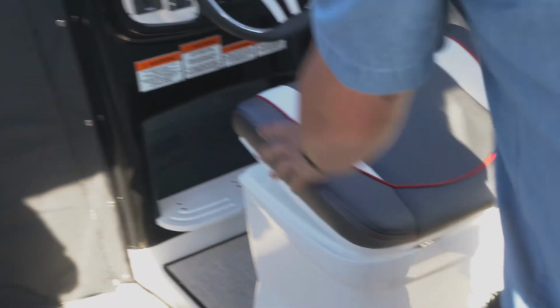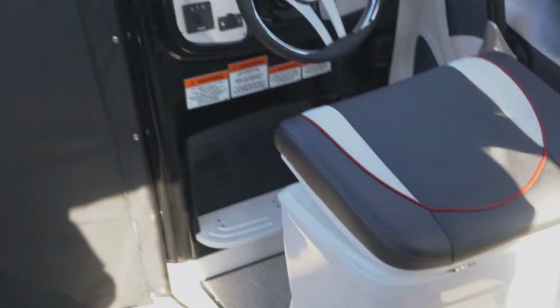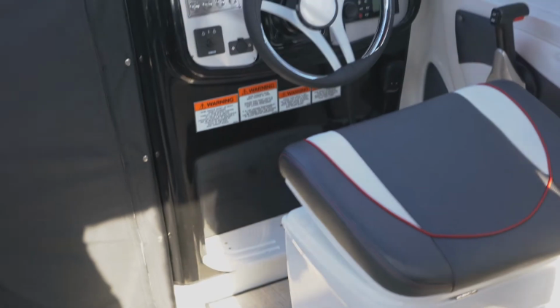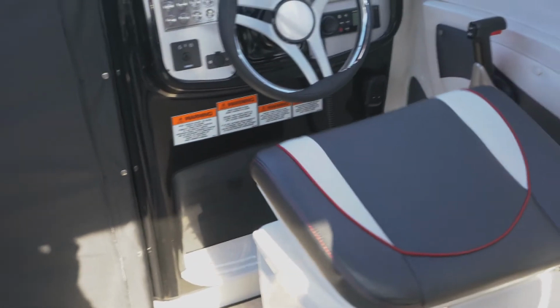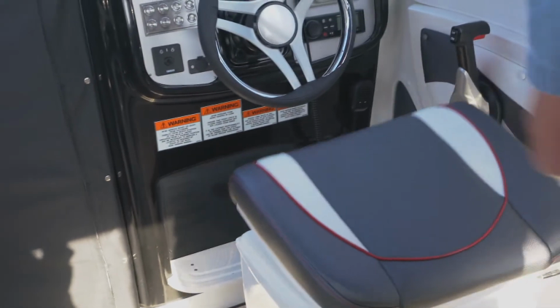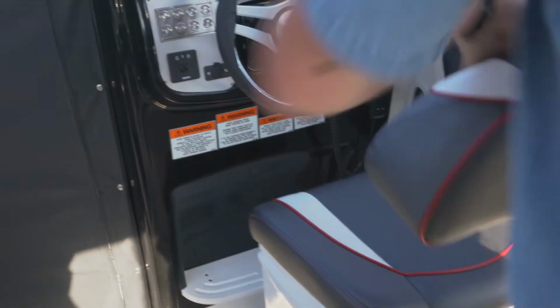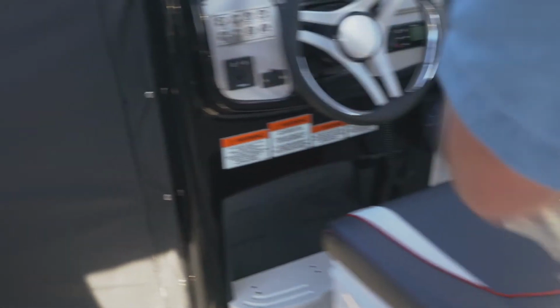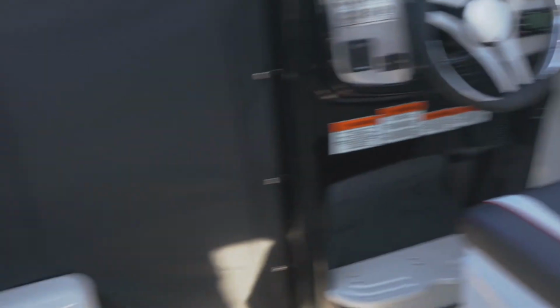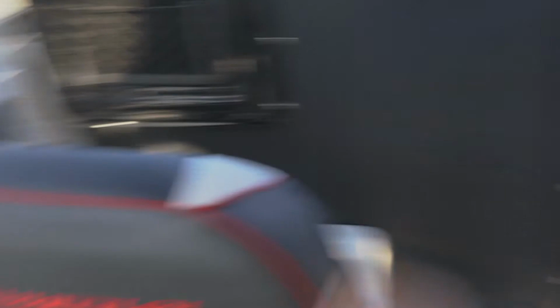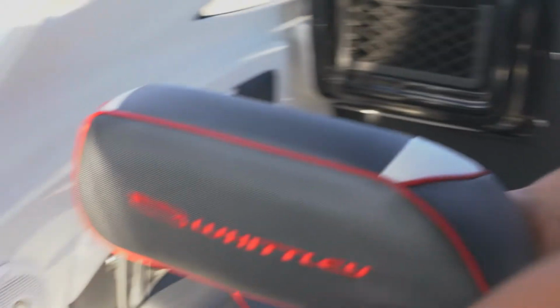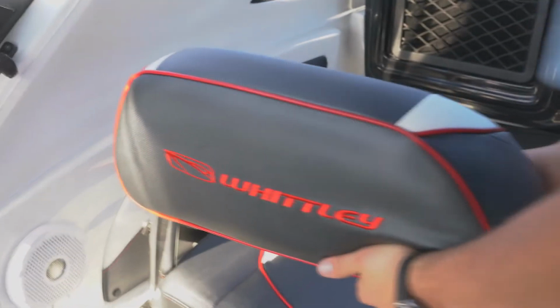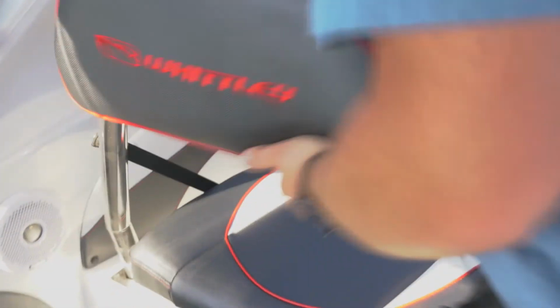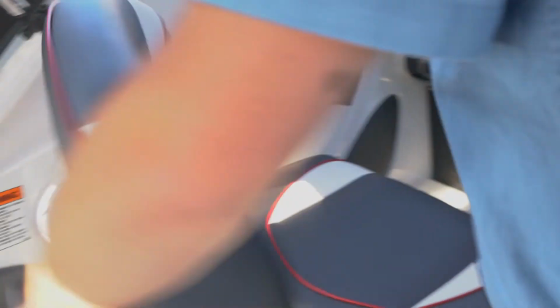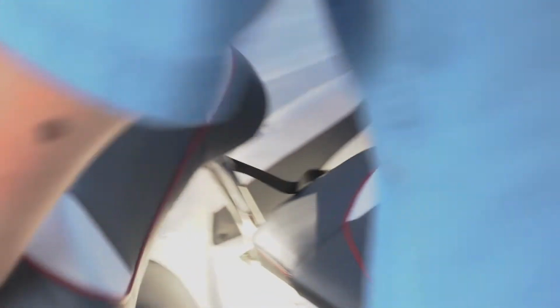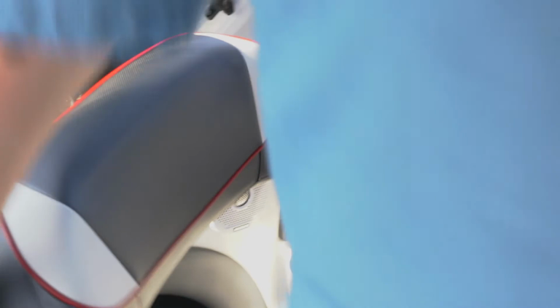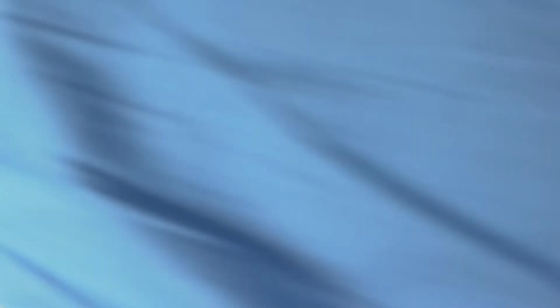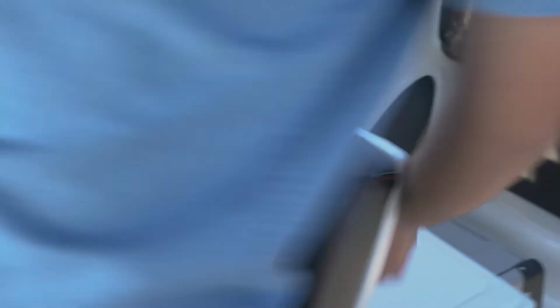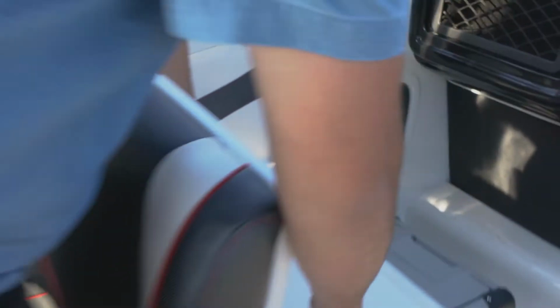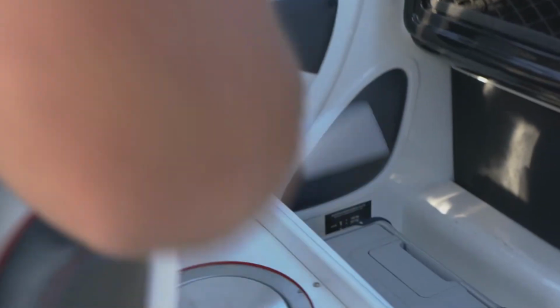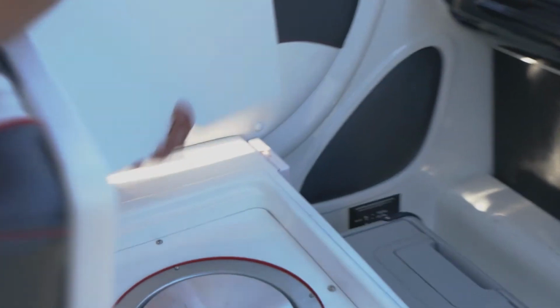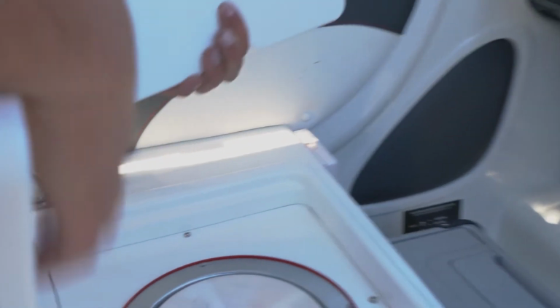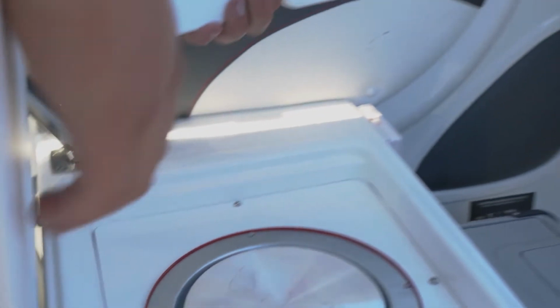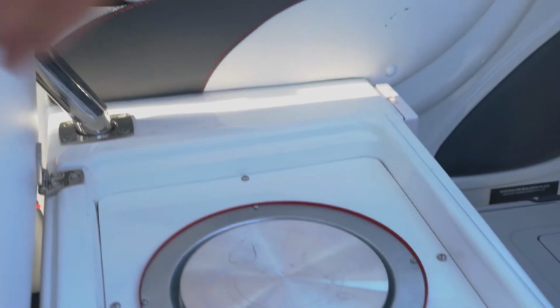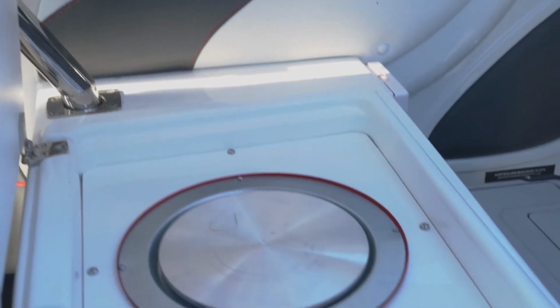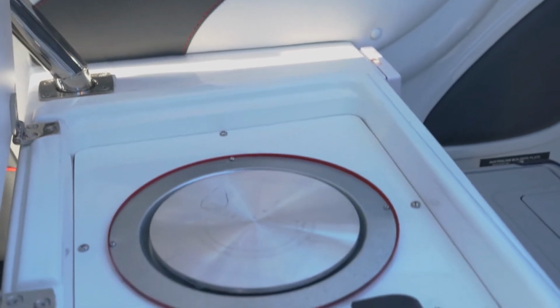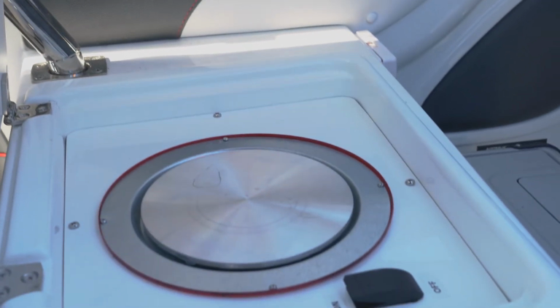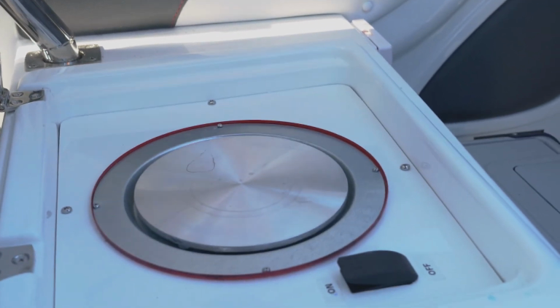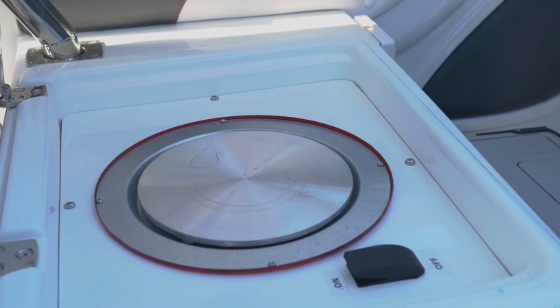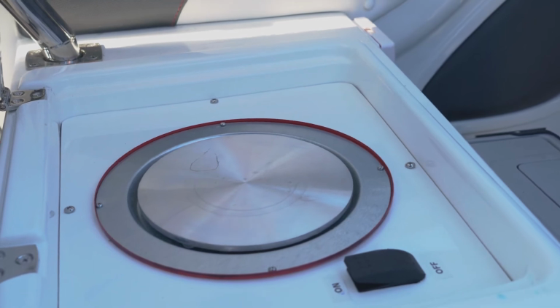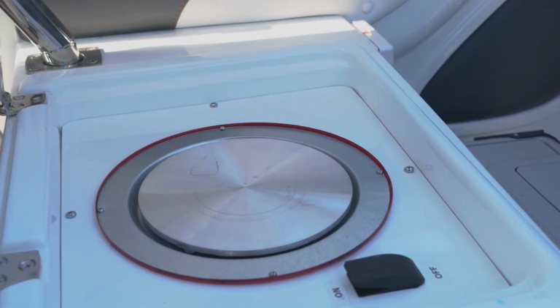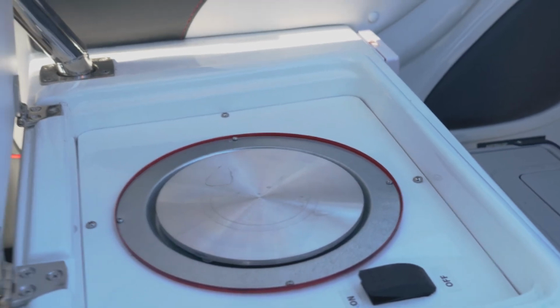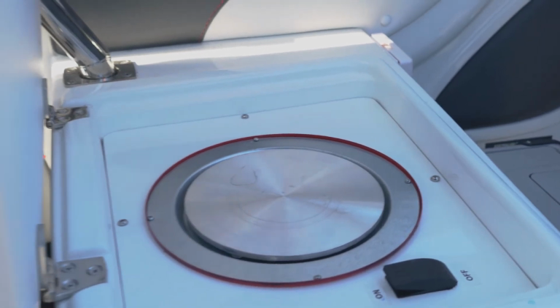If you come over to the passenger side, this time we've got a stove — an electric stove, cook top. Catch your fish, cook it. You can't get any fresher than that.